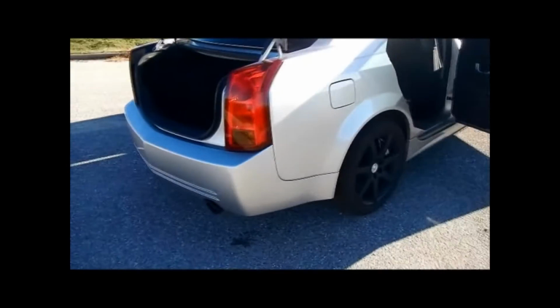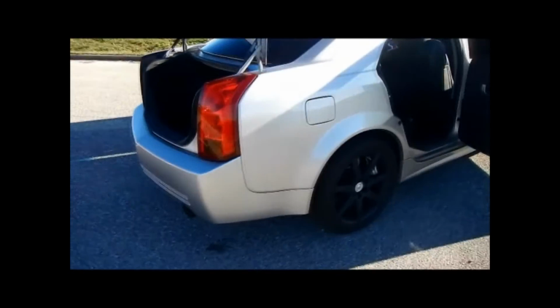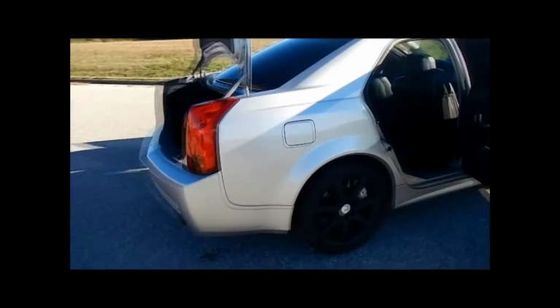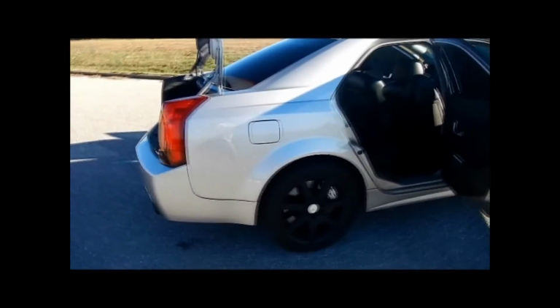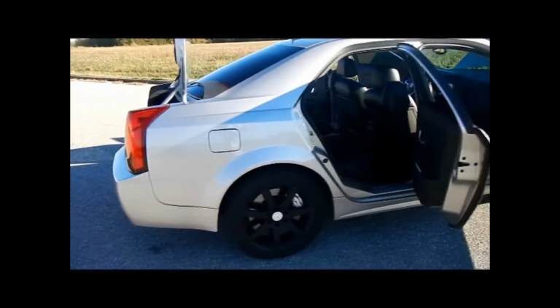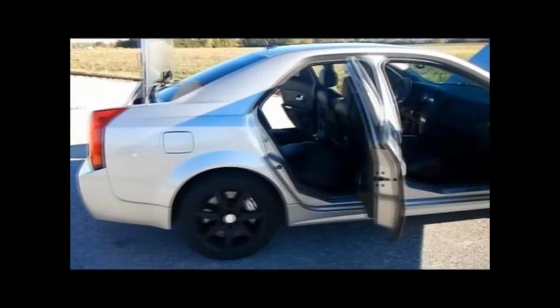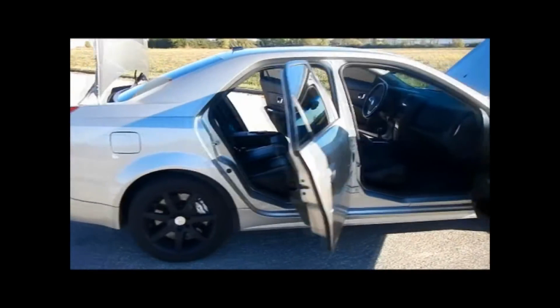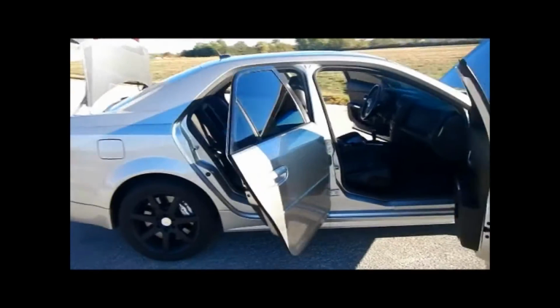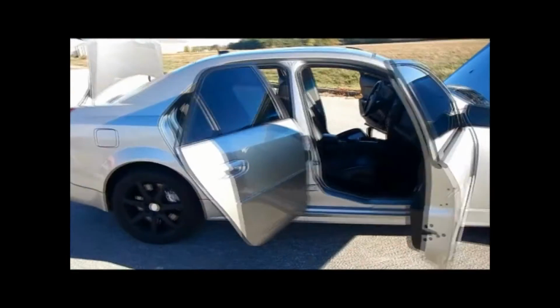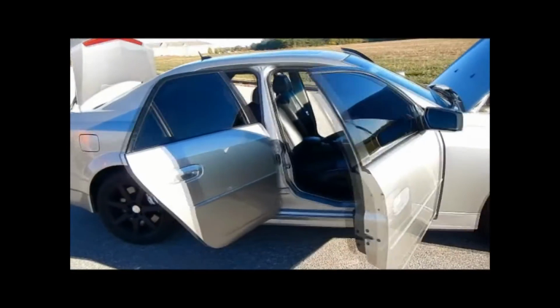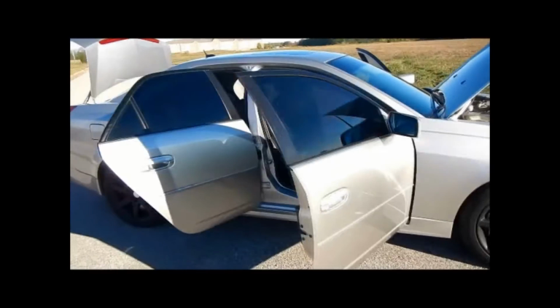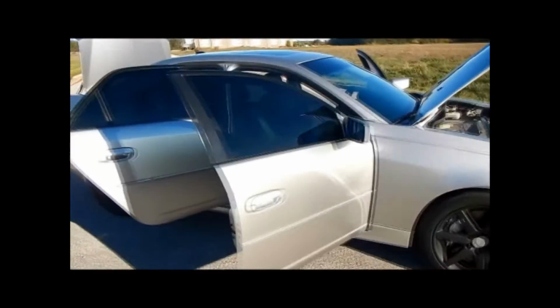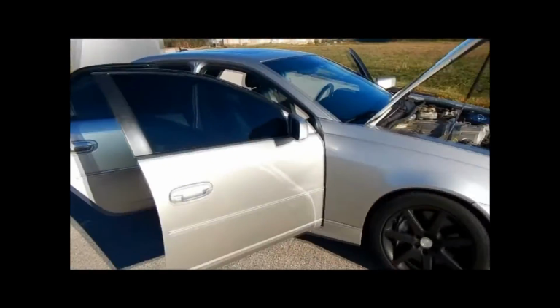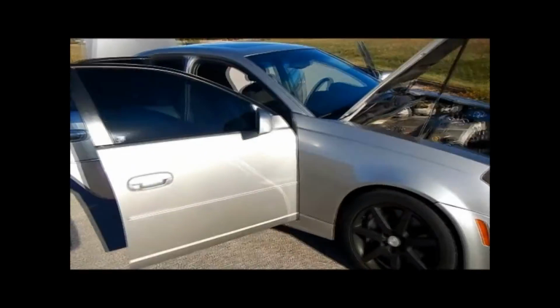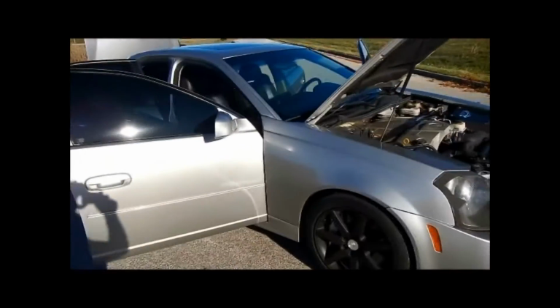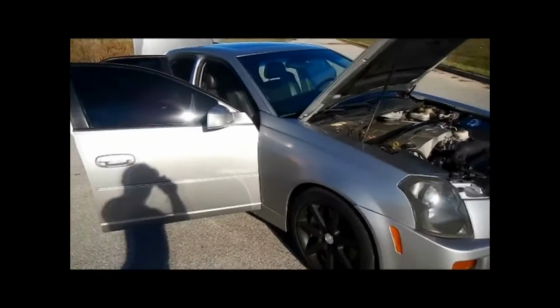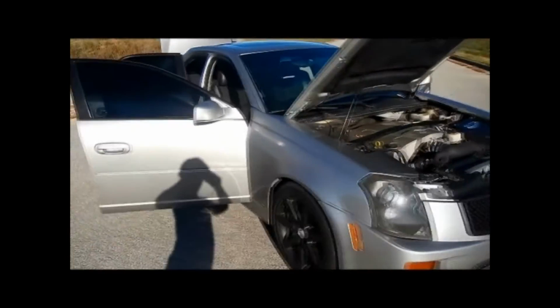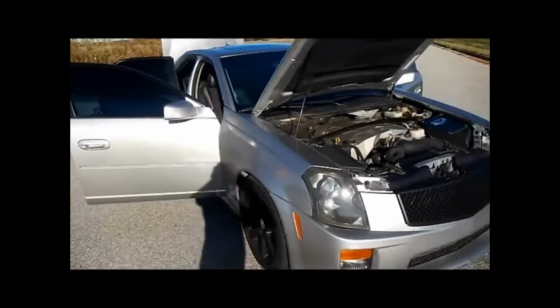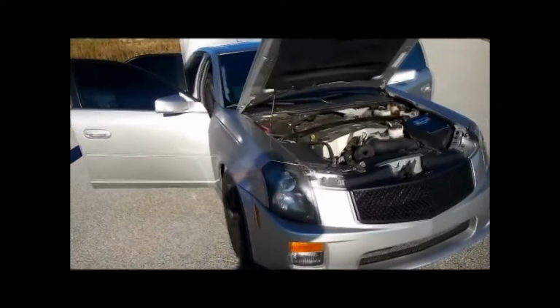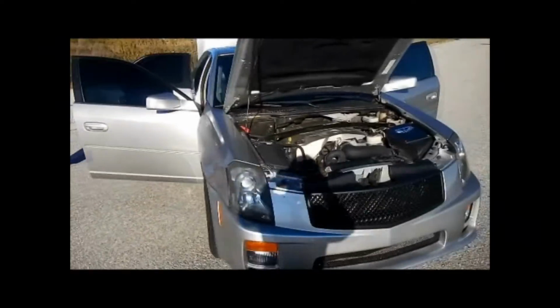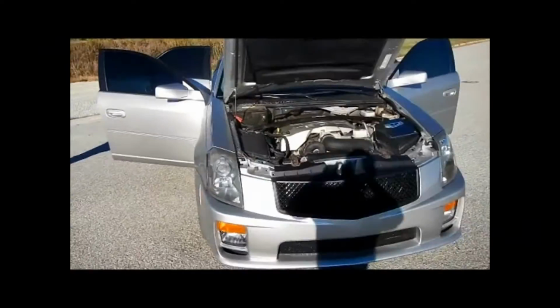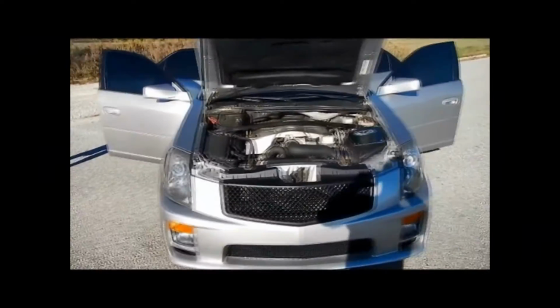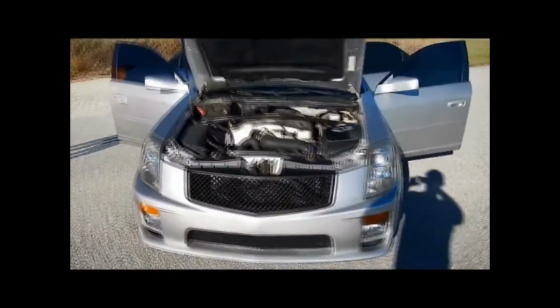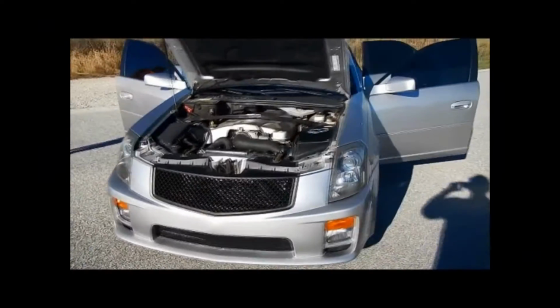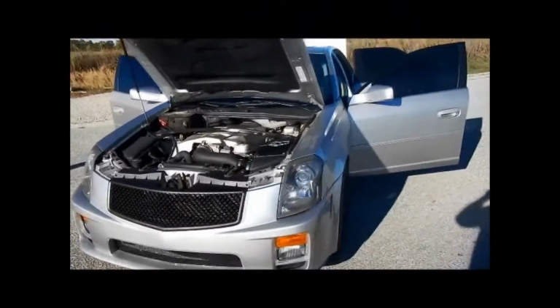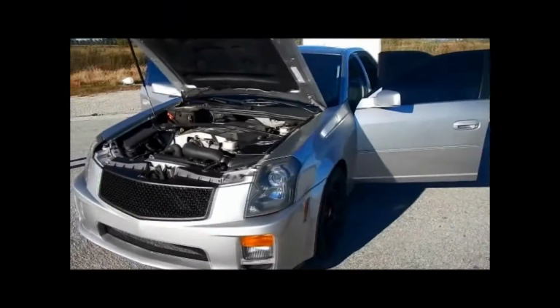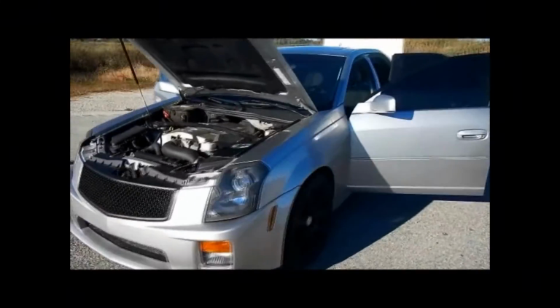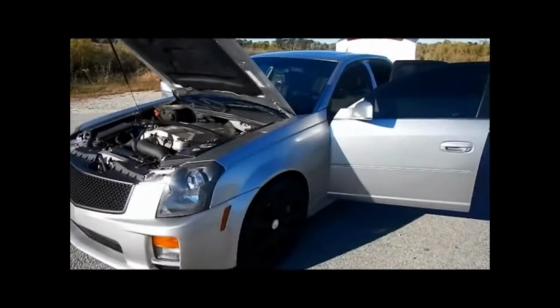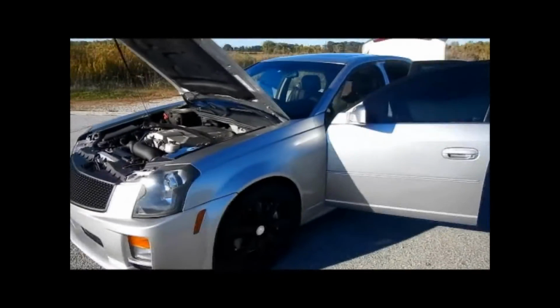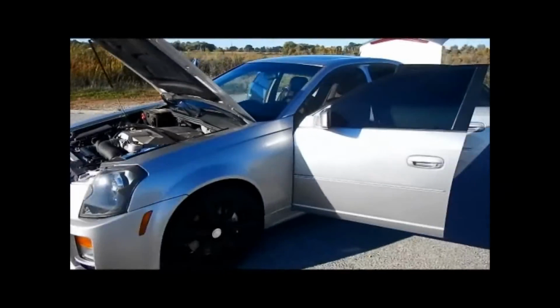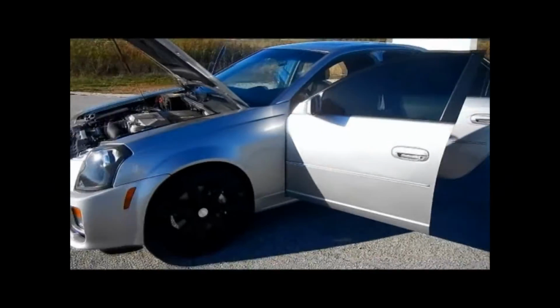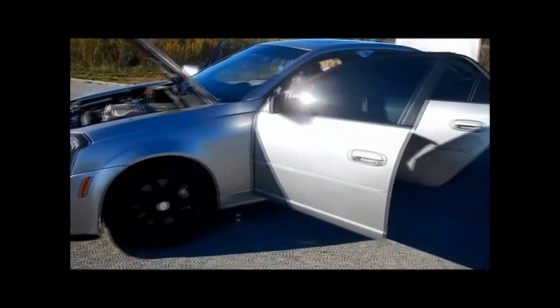If you want to know anything more specific about the car, give me a call. Michael at Circle City Concepts. The number is 317-332-5218. Thanks for watching the video guys.